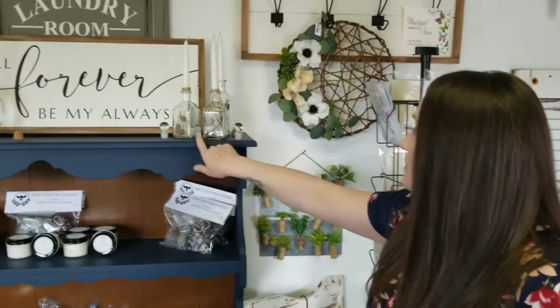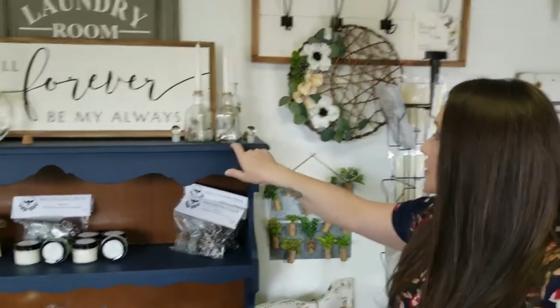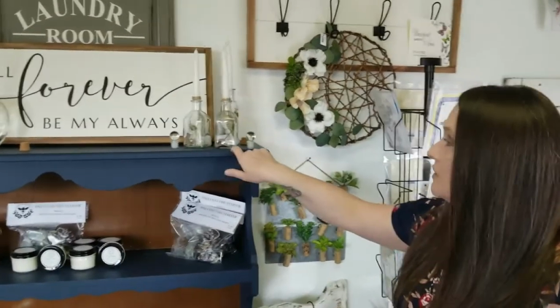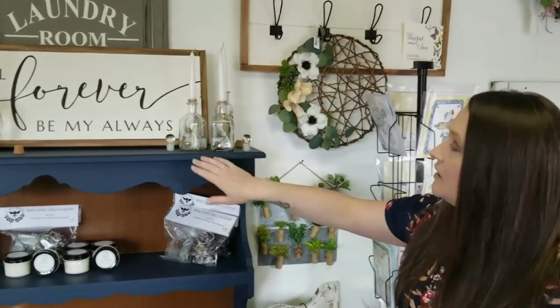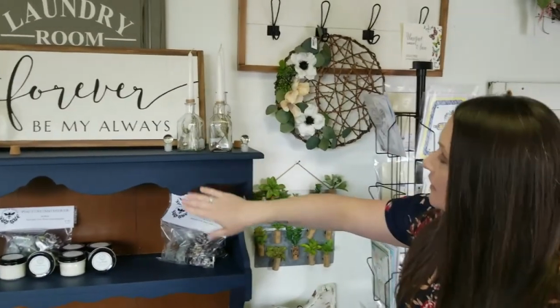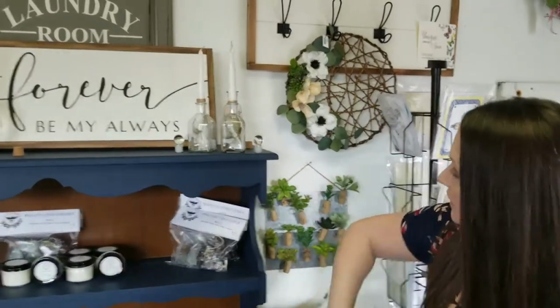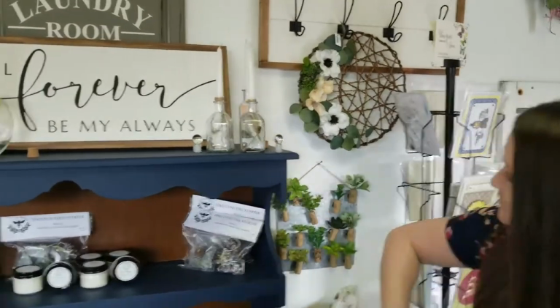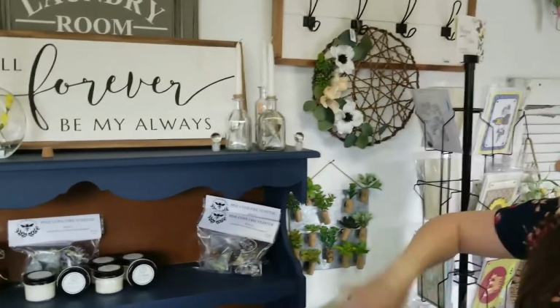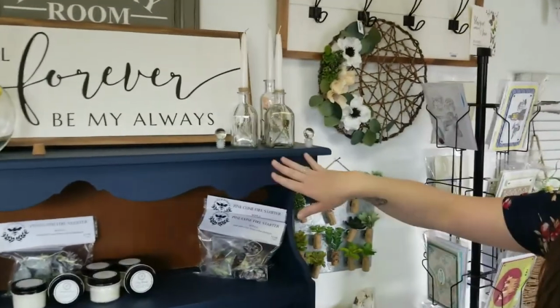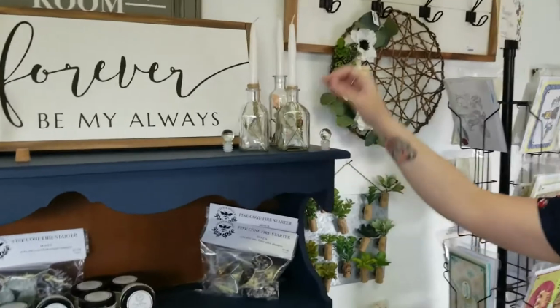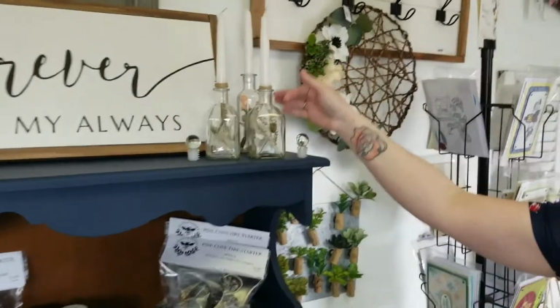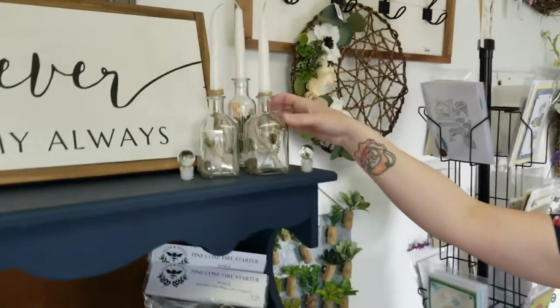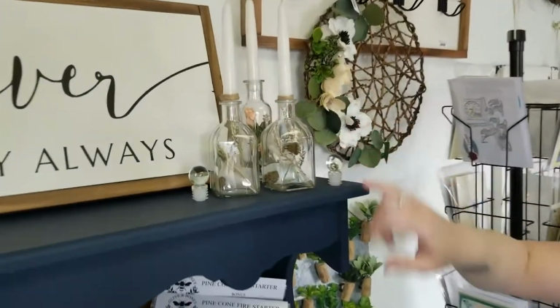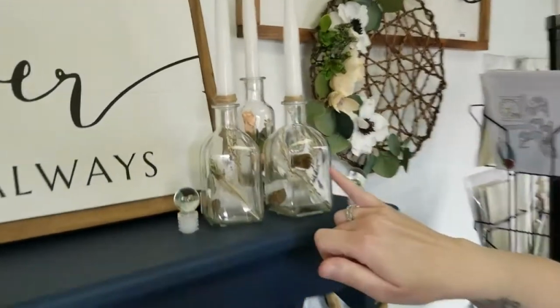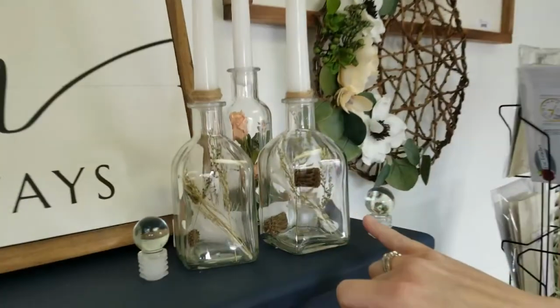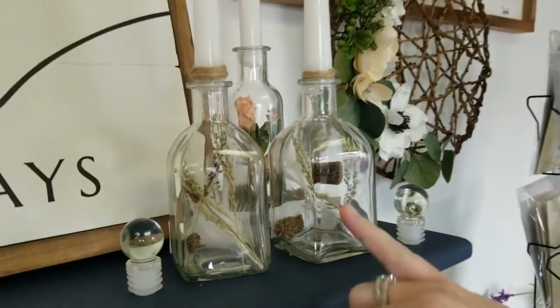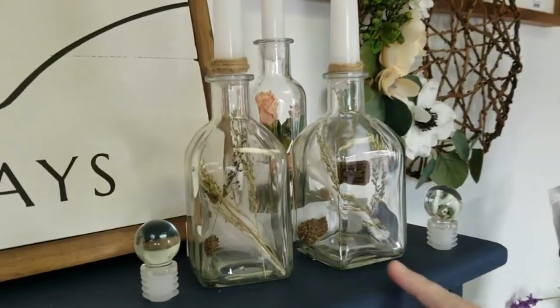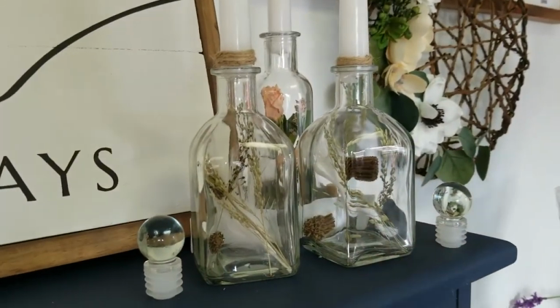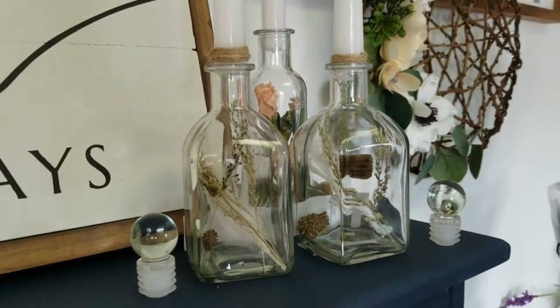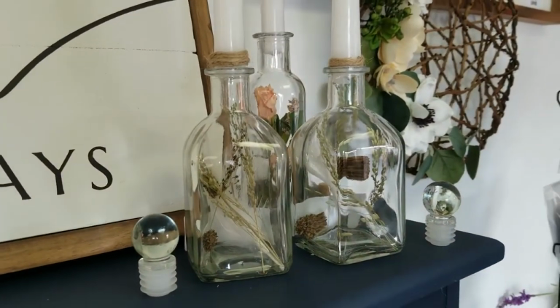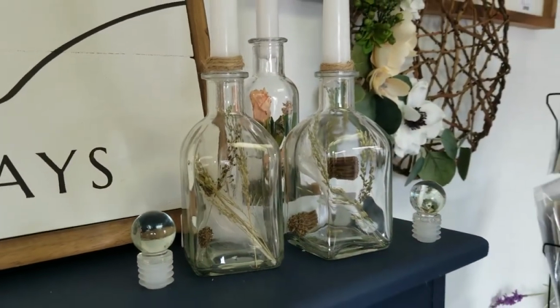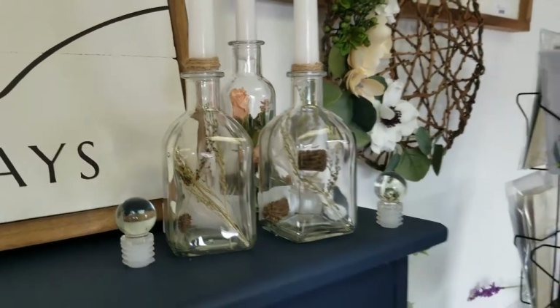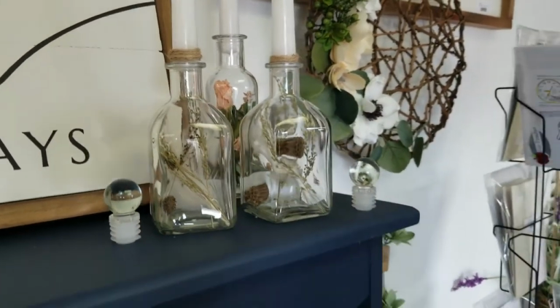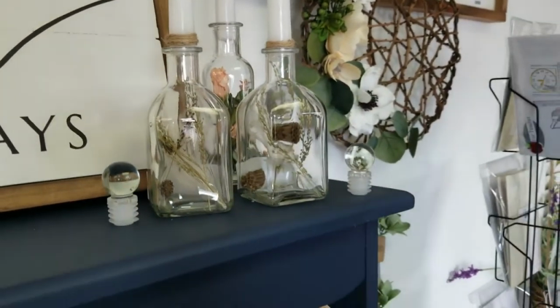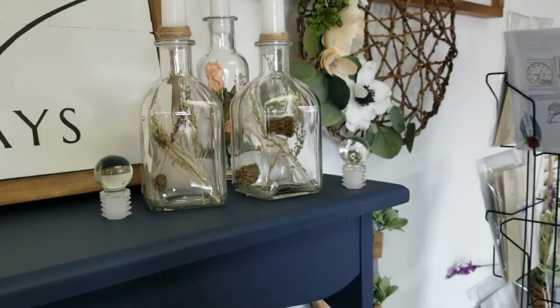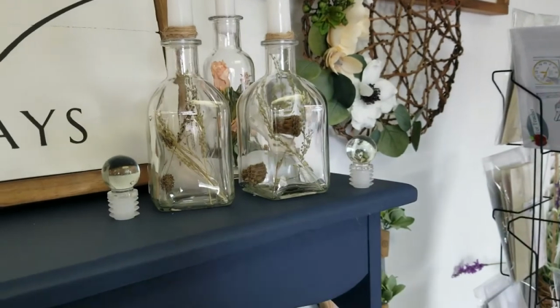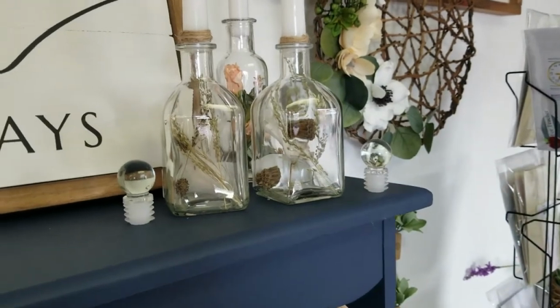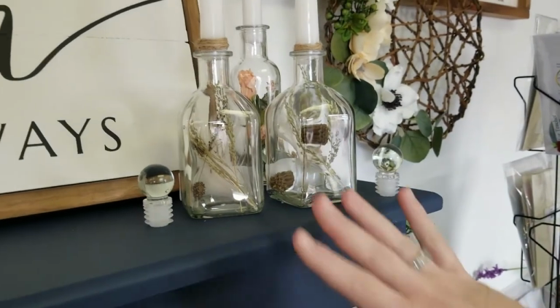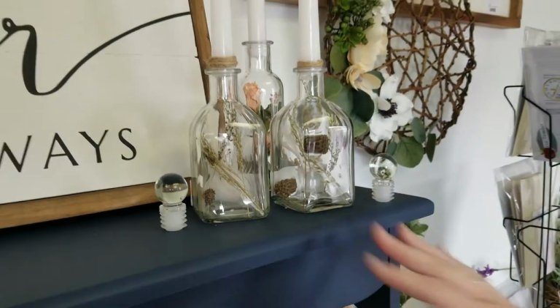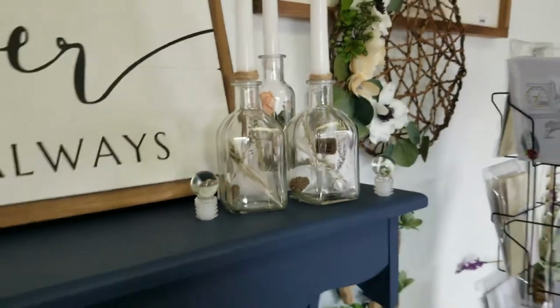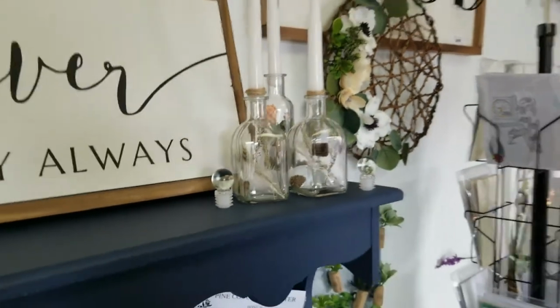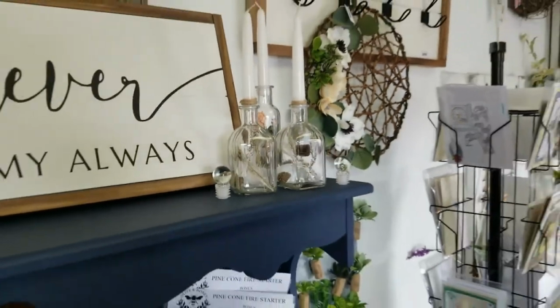These are all new little candle holders and they have a cute boho, cottagey feel to them. I think they're really pretty.